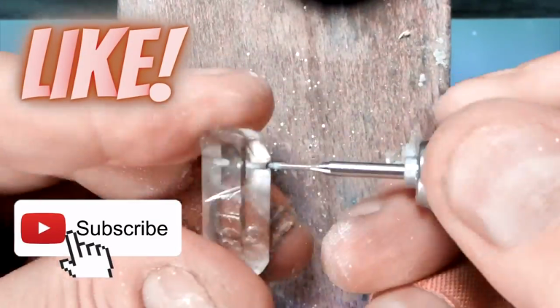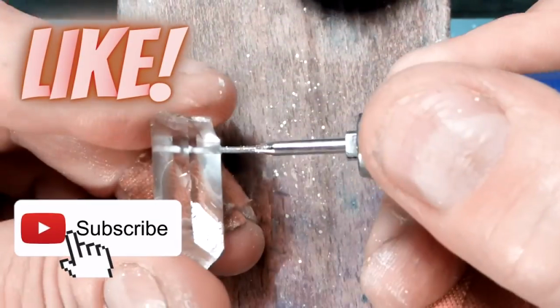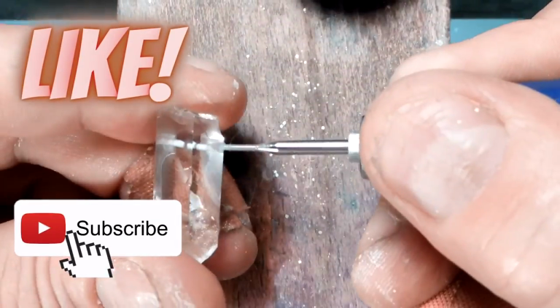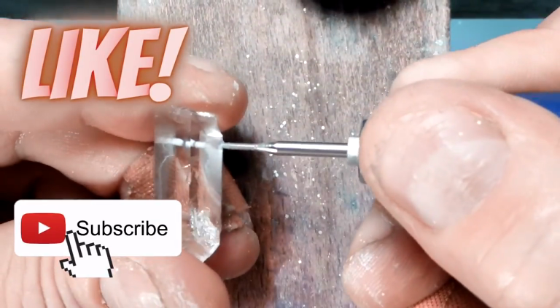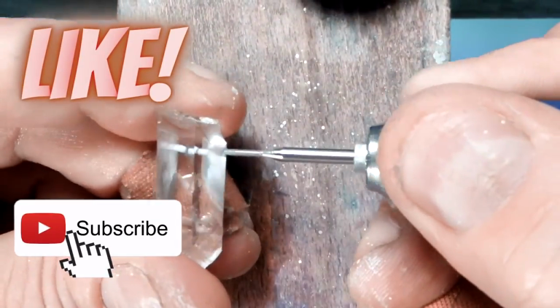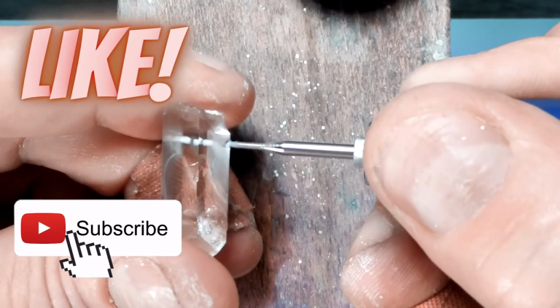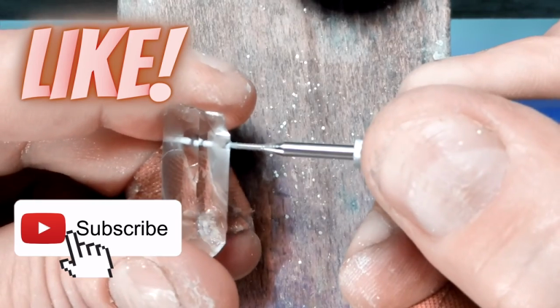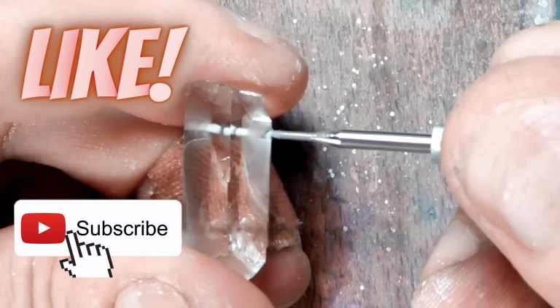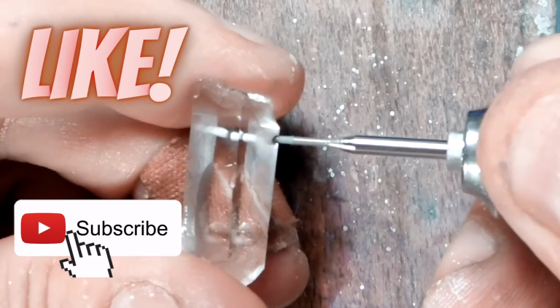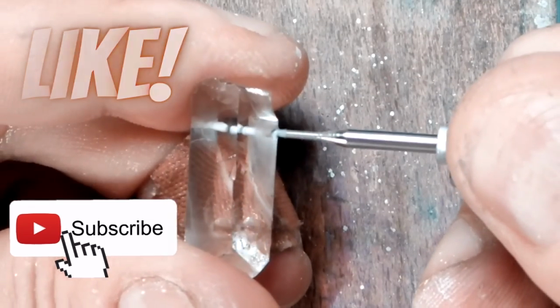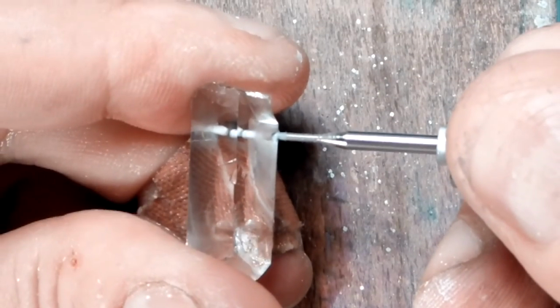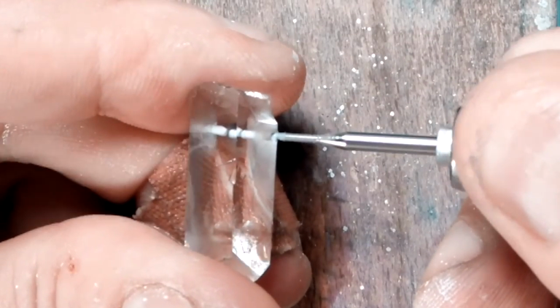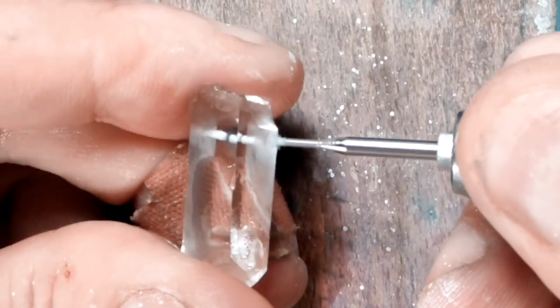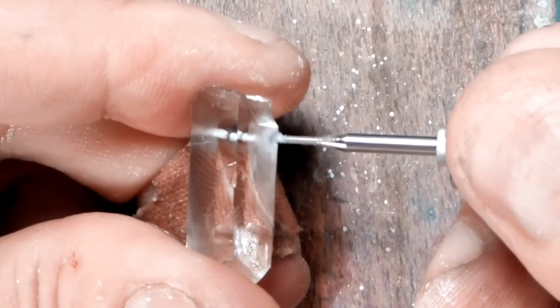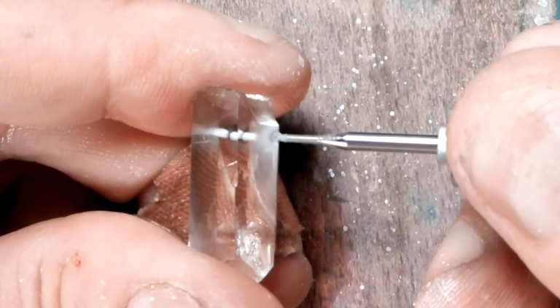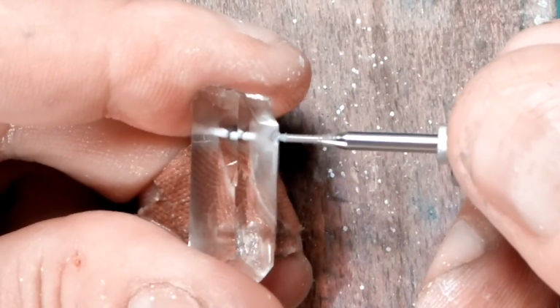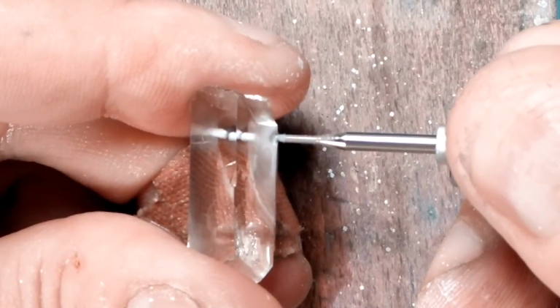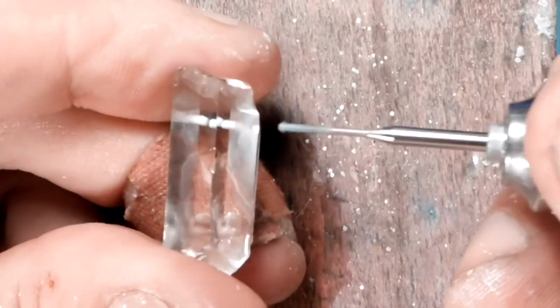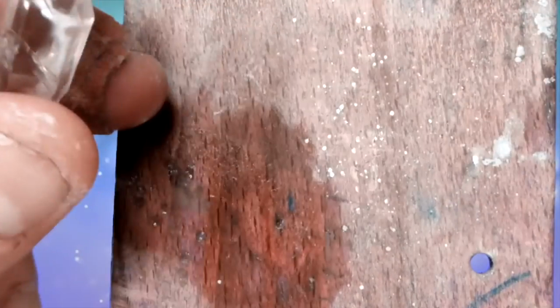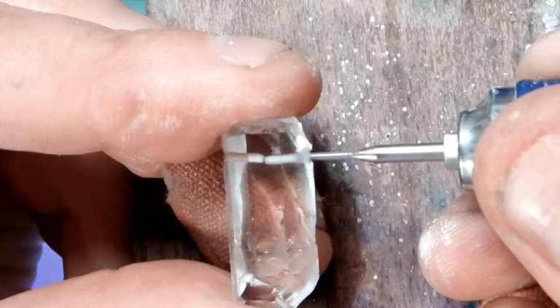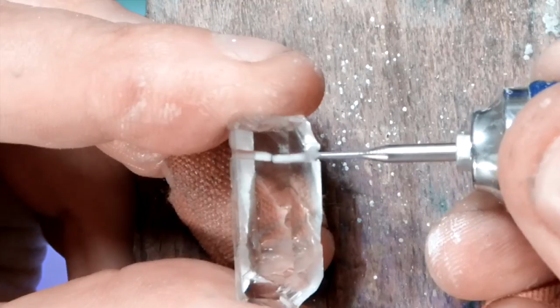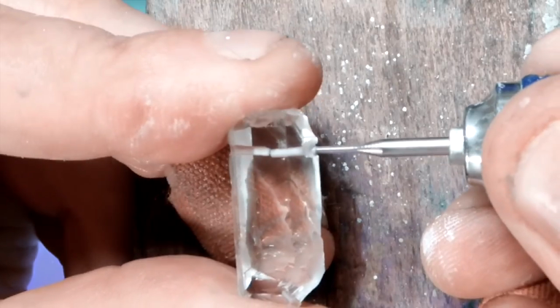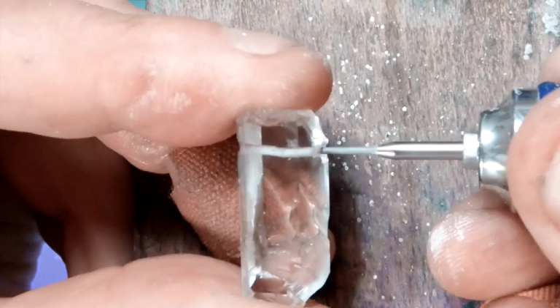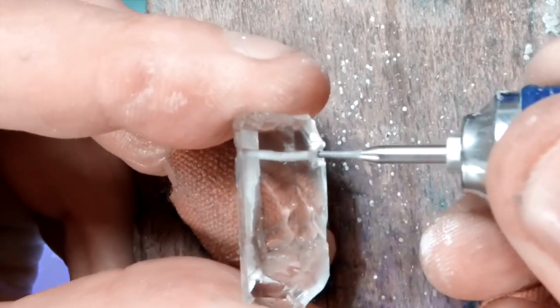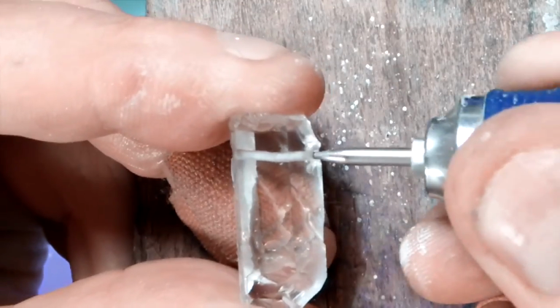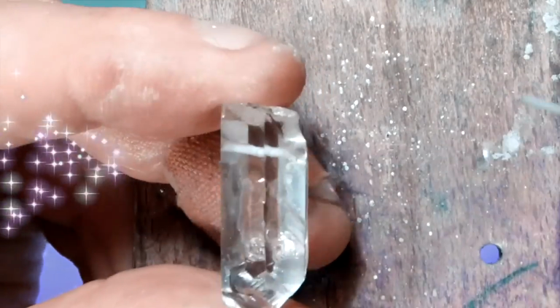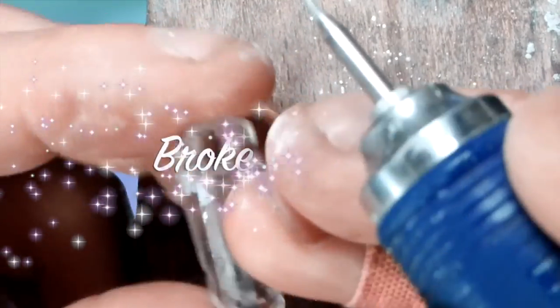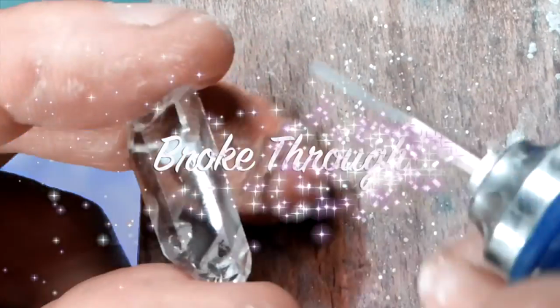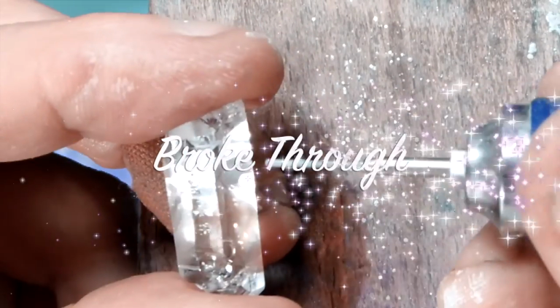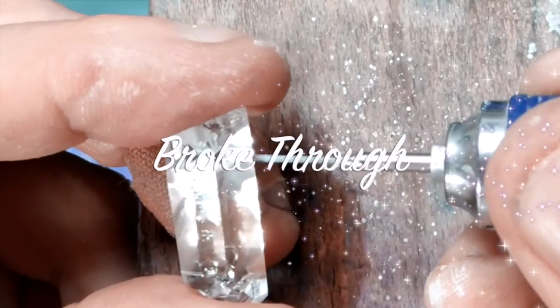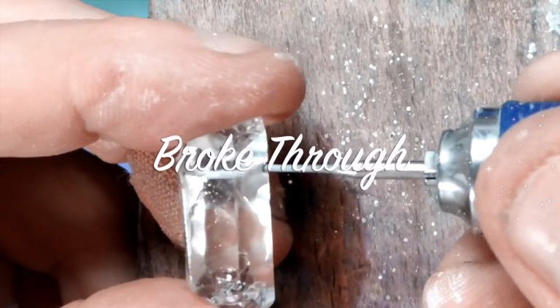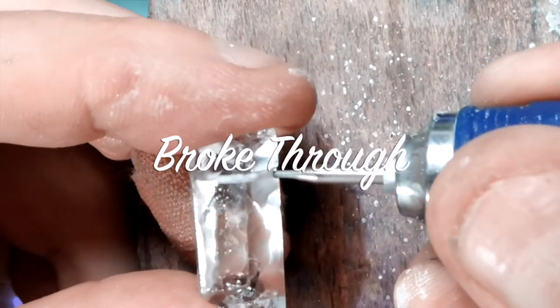If you want to drill a crystal, quartz crystal is a really good beginner stone because you can see exactly what's going on inside. And we just broke through — we successfully drilled a hole through this quartz.